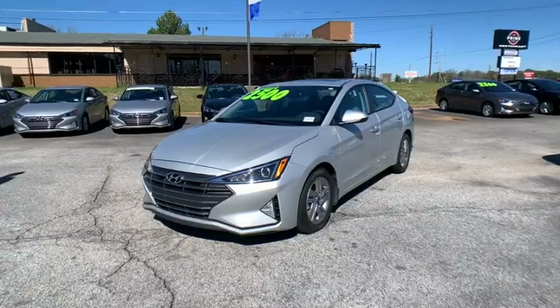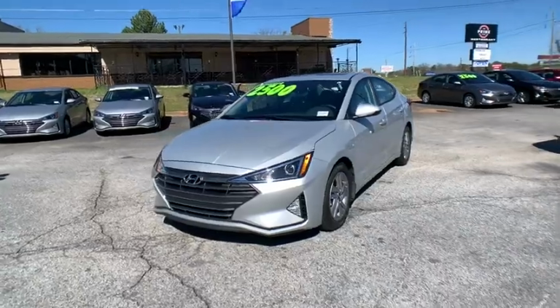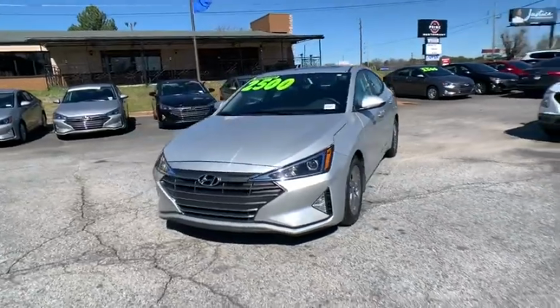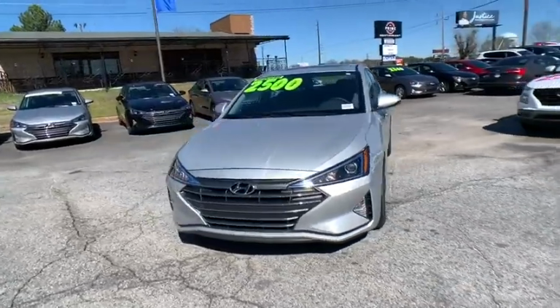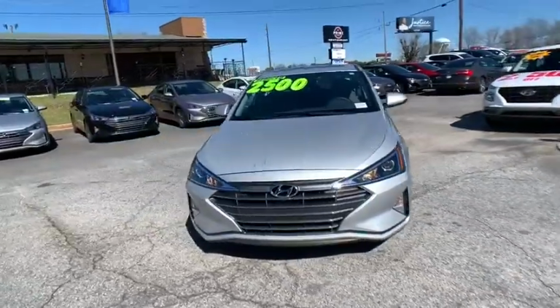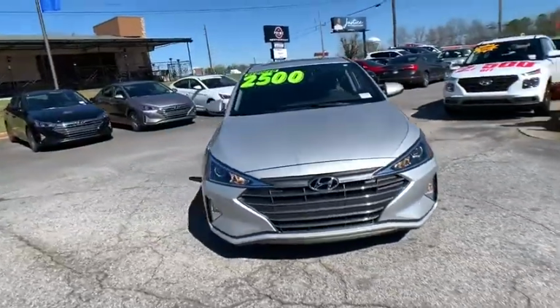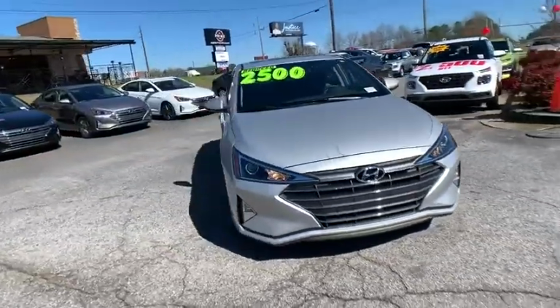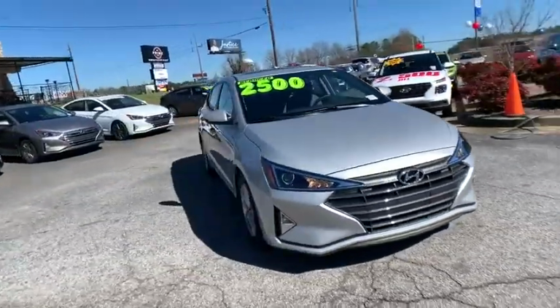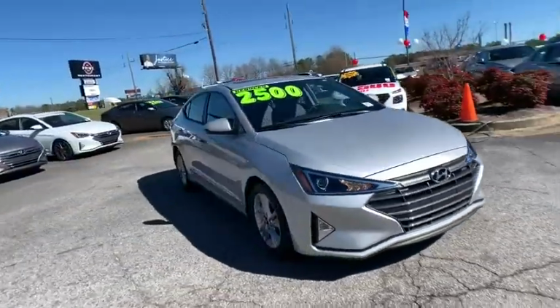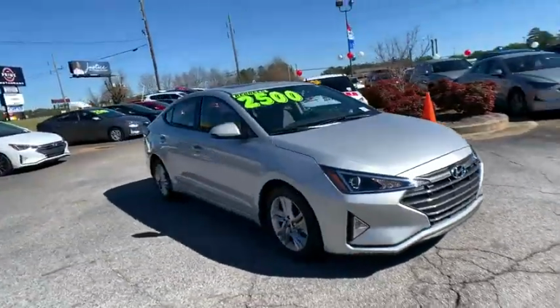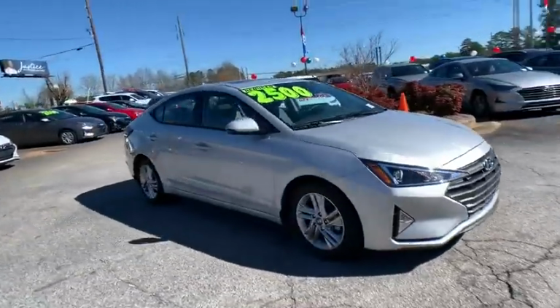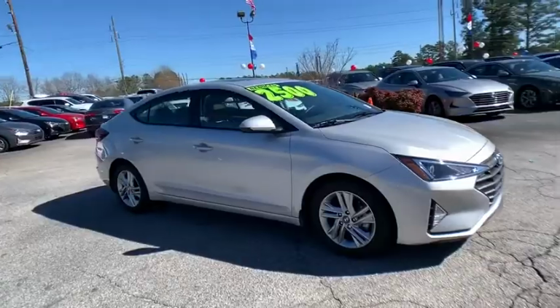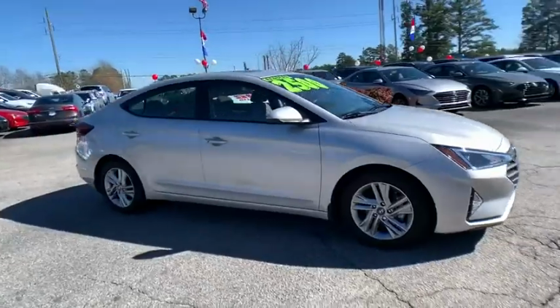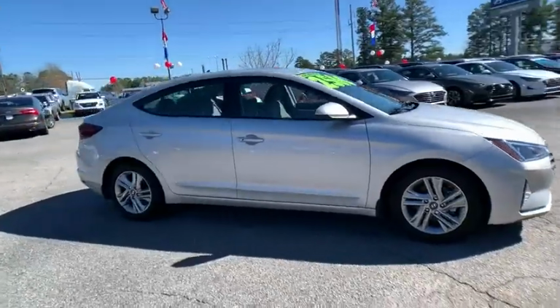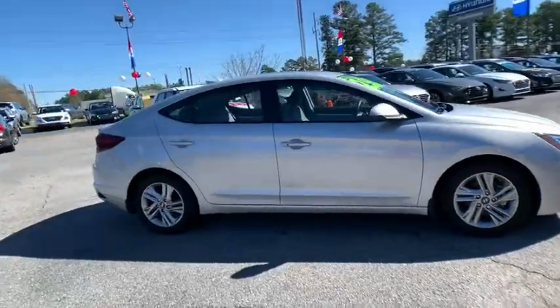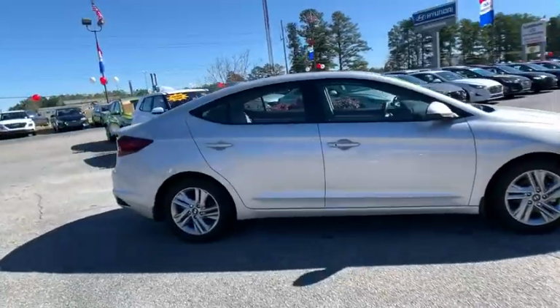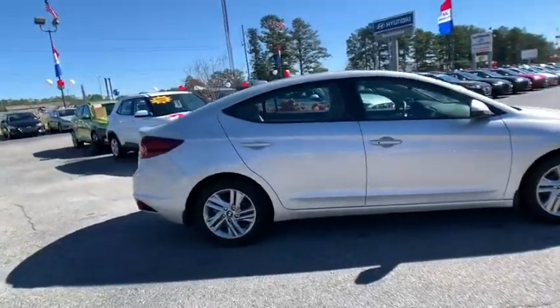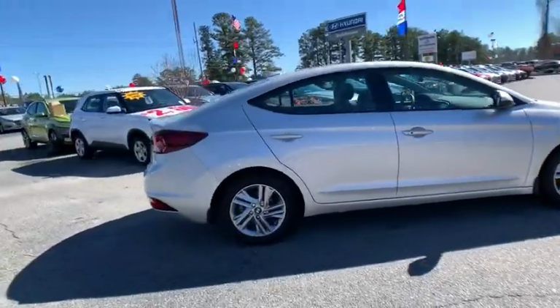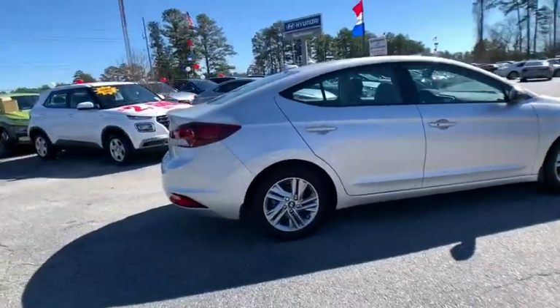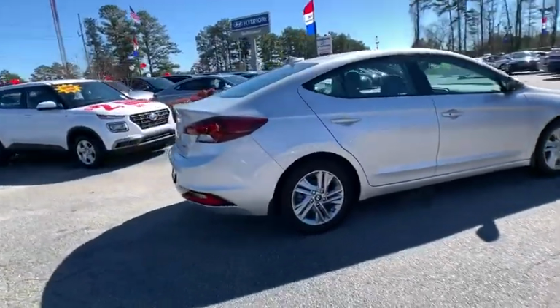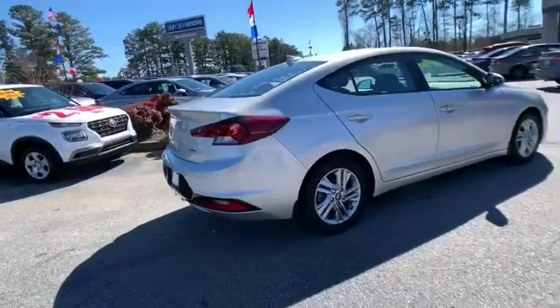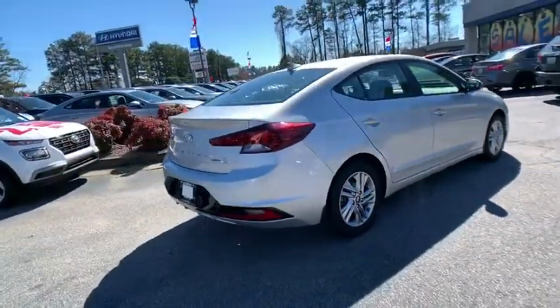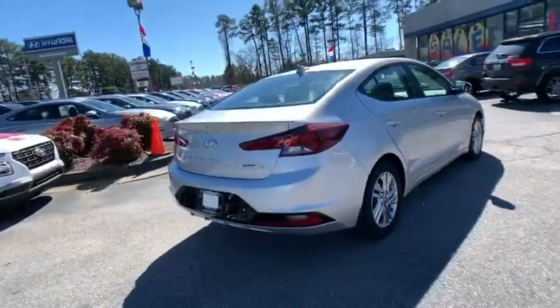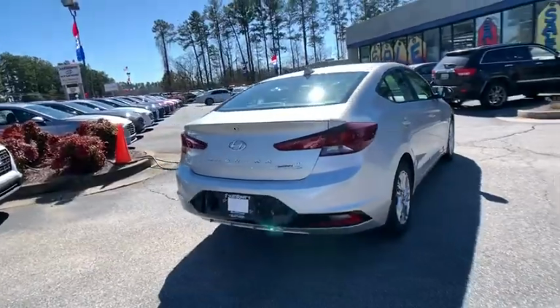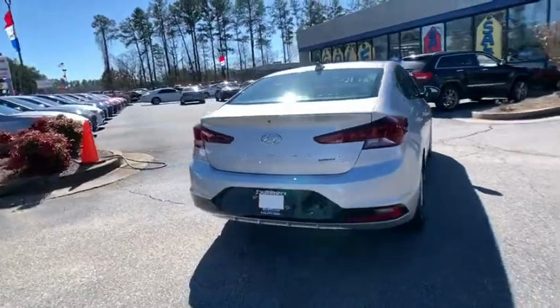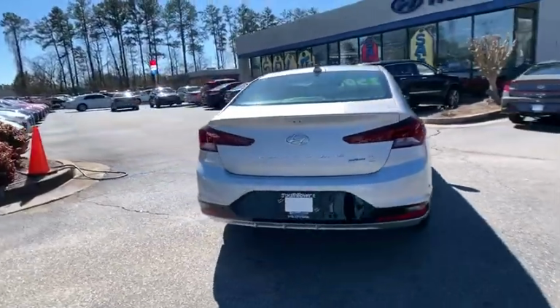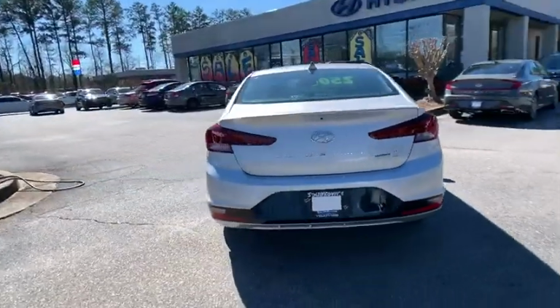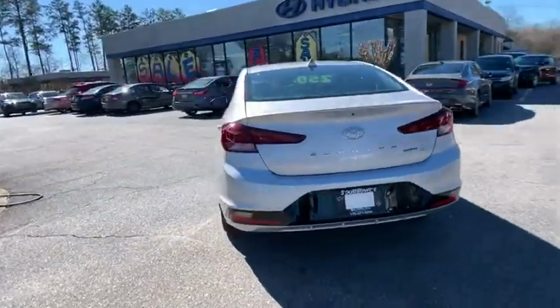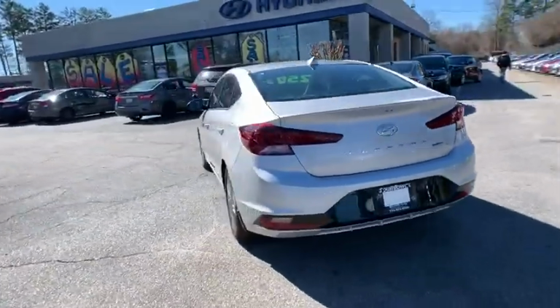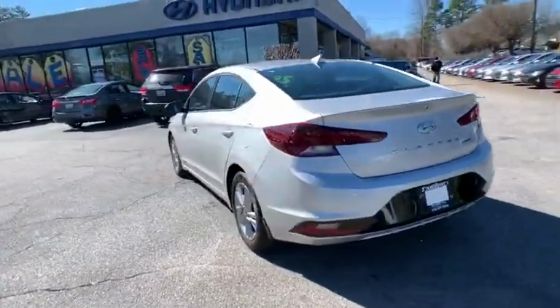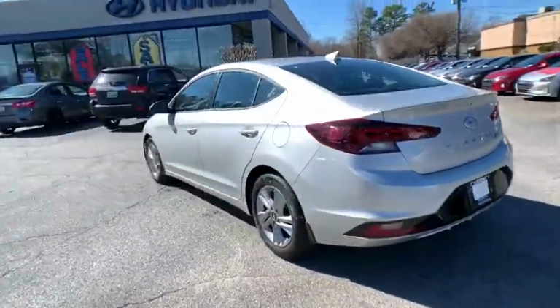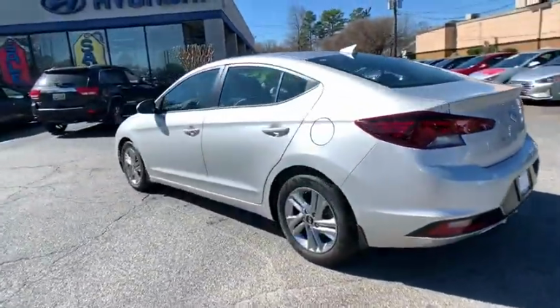Make a great choice today with the 2020 Hyundai Elantra. The Elantra boasts the most interior room in its class and gets an exceptional 35 mpg. With its luxurious standard features, the Elantra is an easy choice.